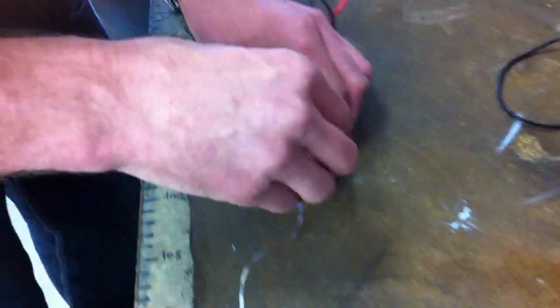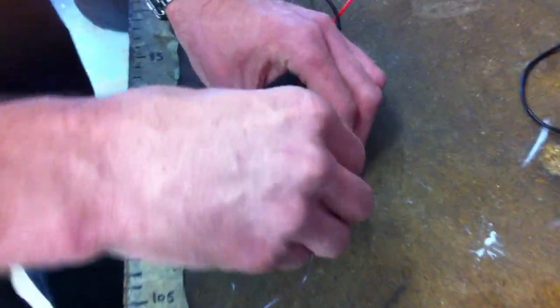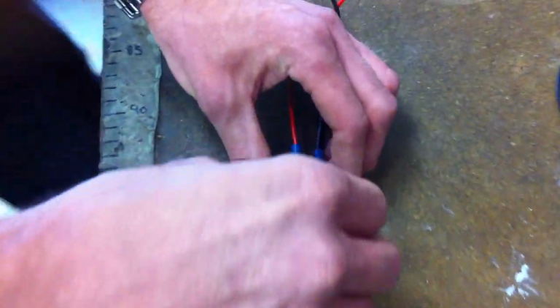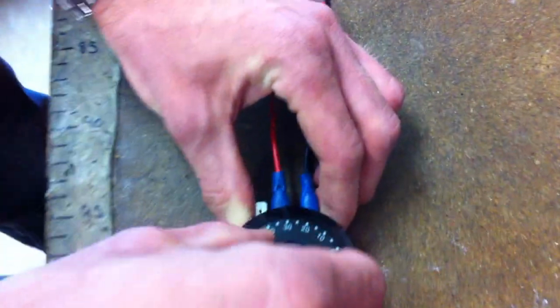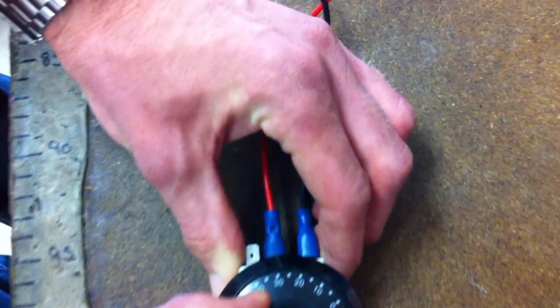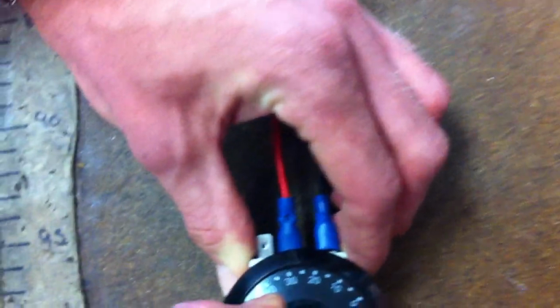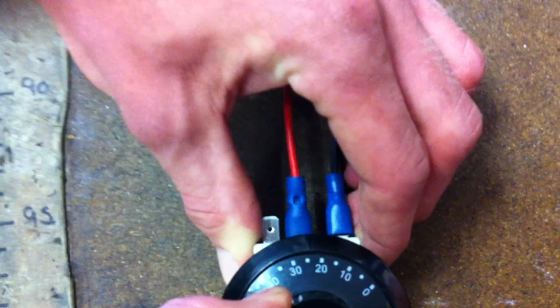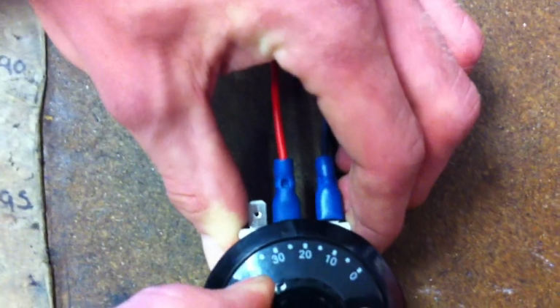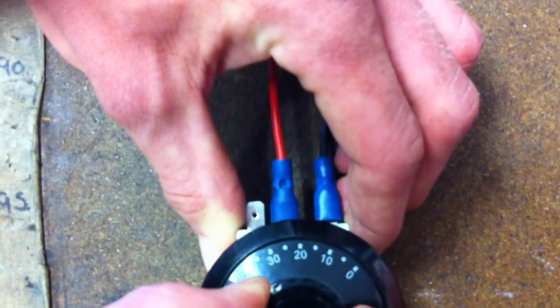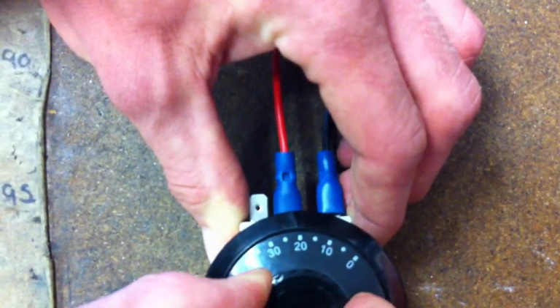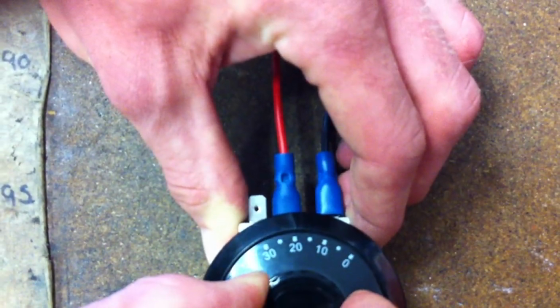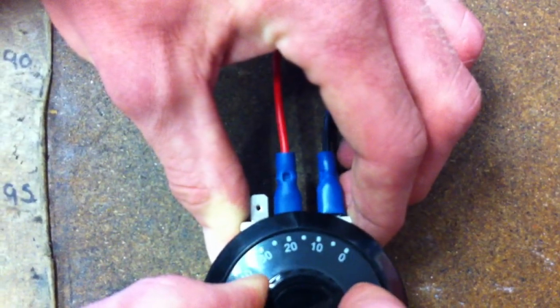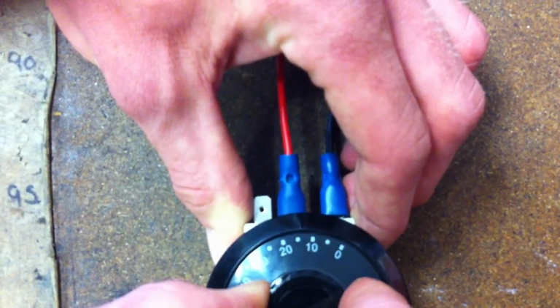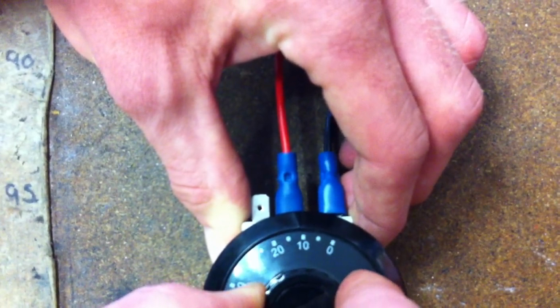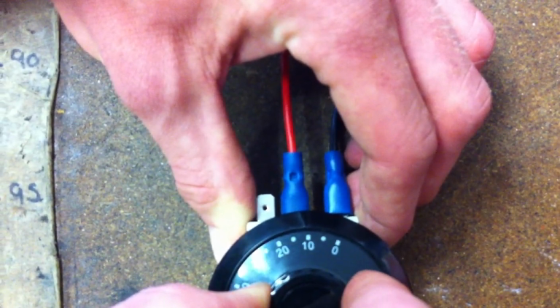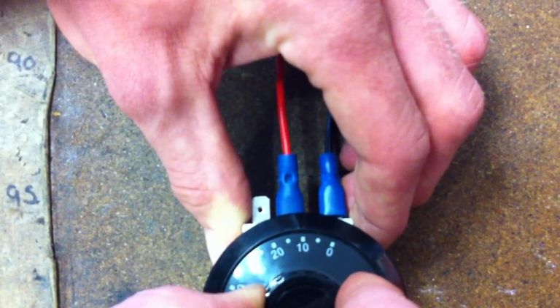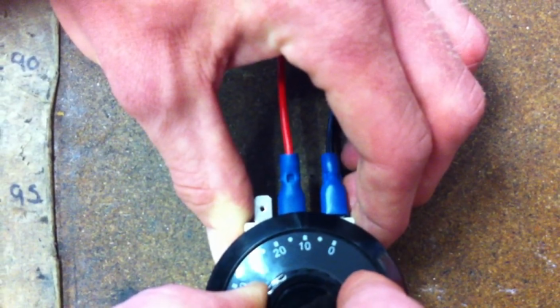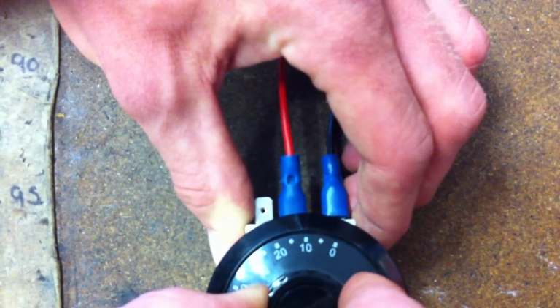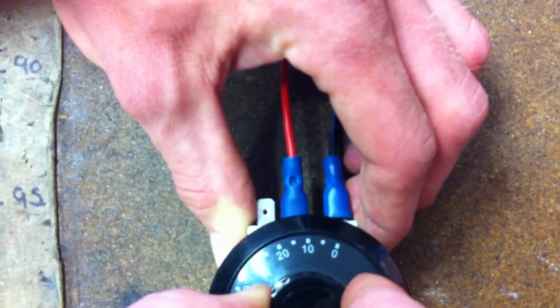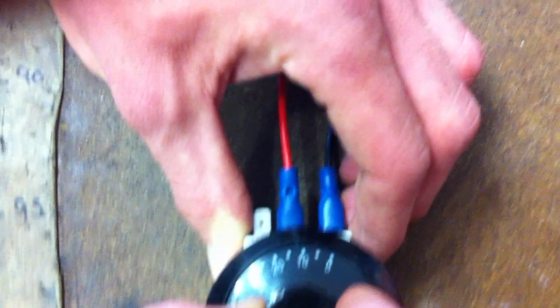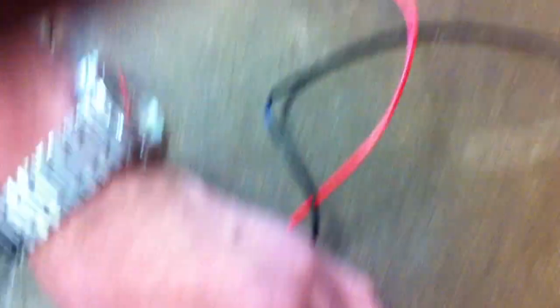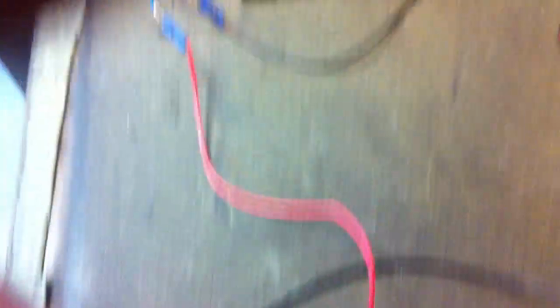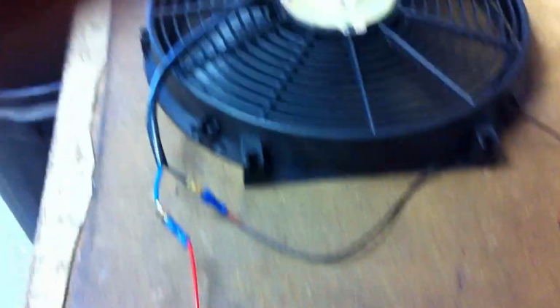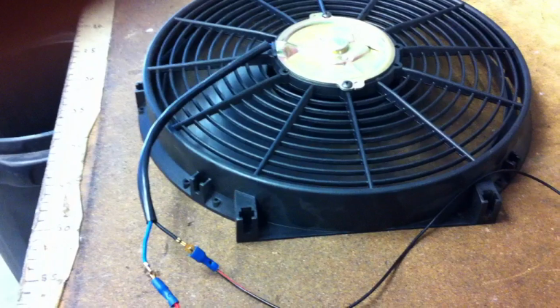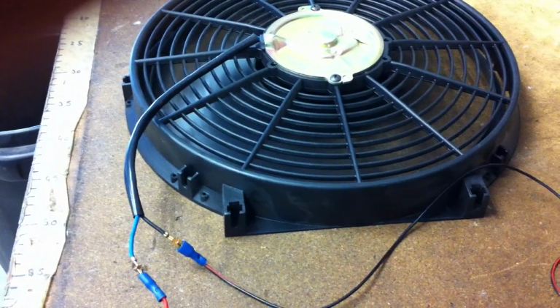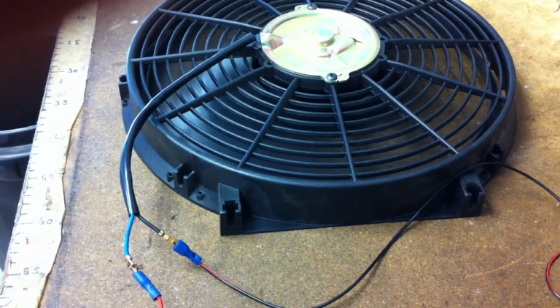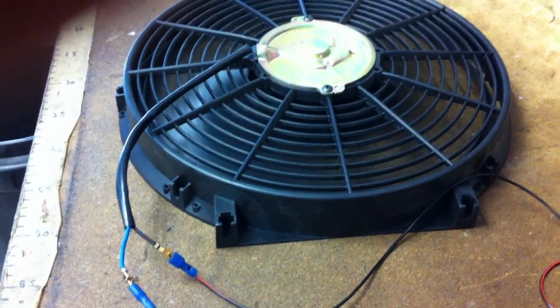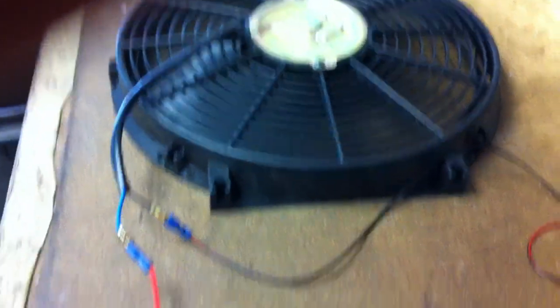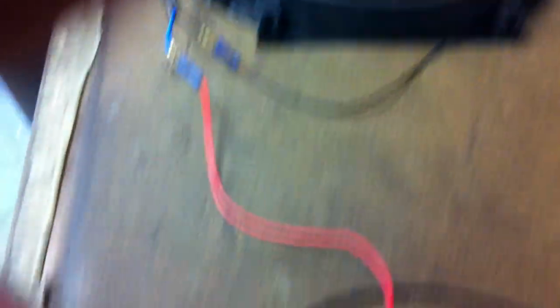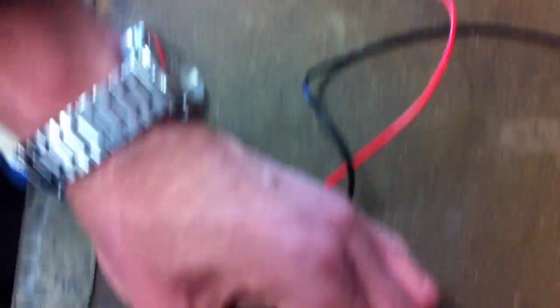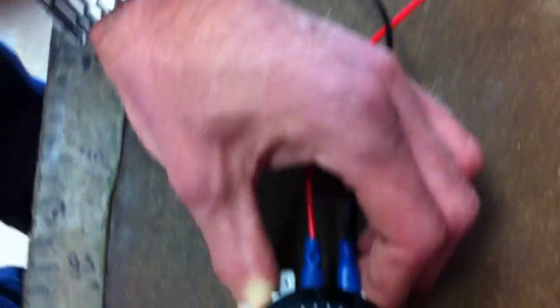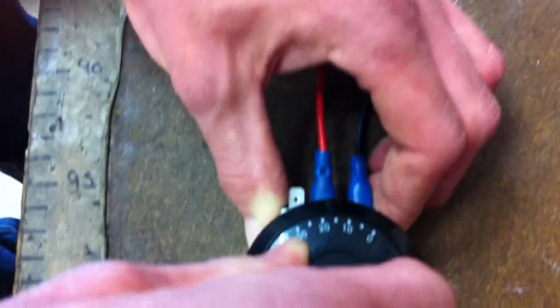If we move the dial down, you can hear a switch. As you get to the switch, the fan kicks in. And as the temperature goes down, the fan will then go off.